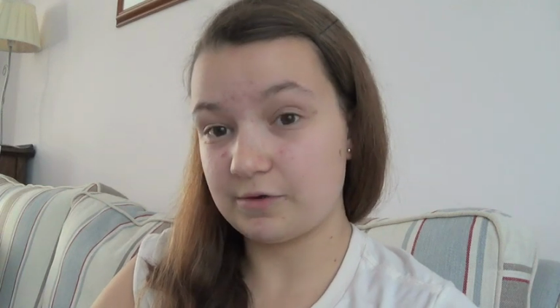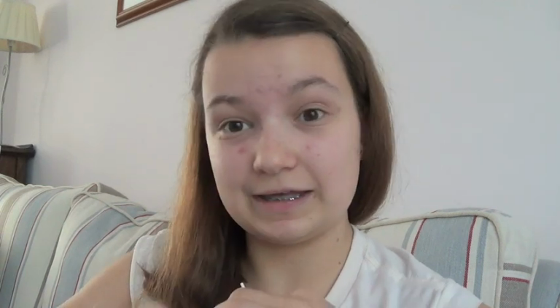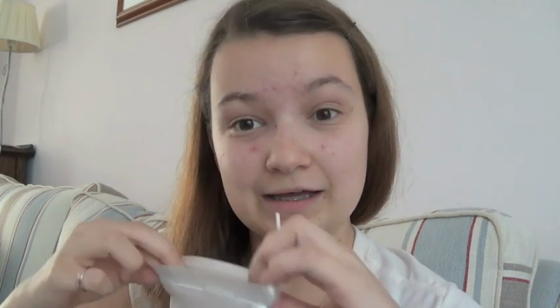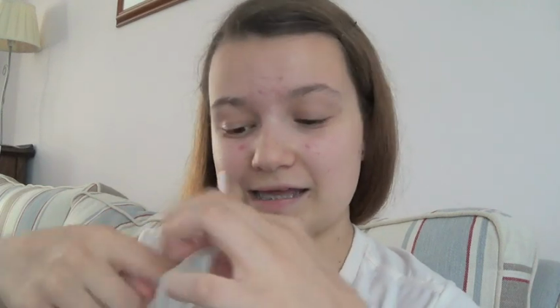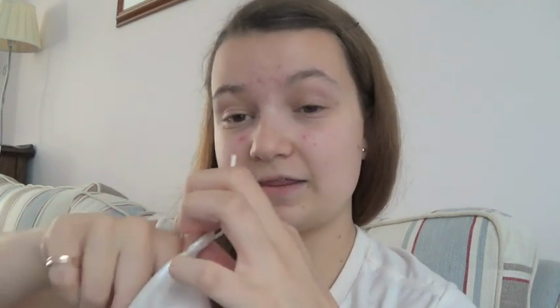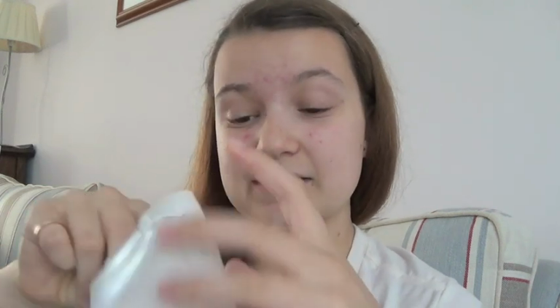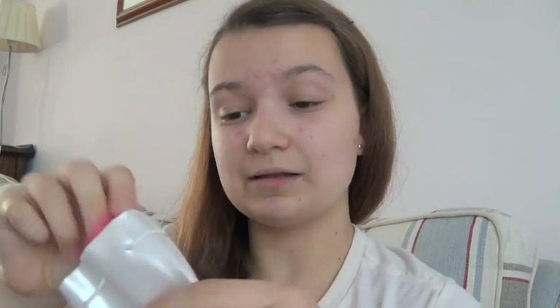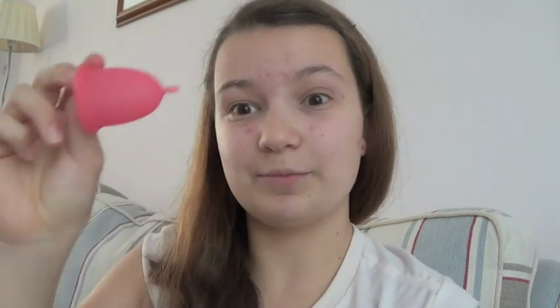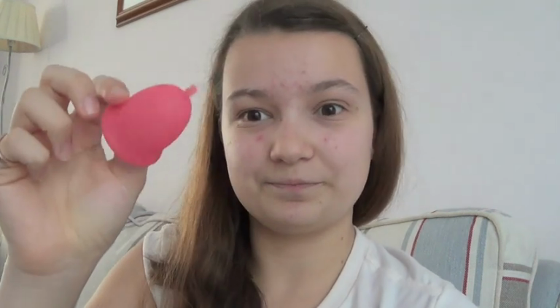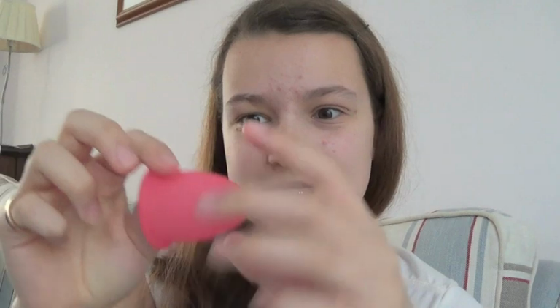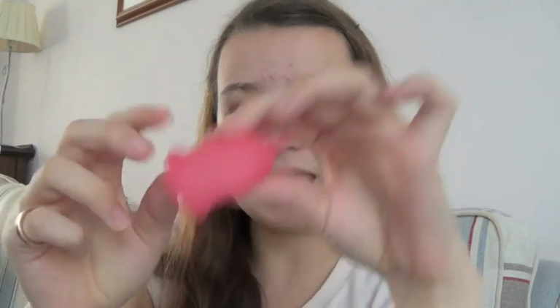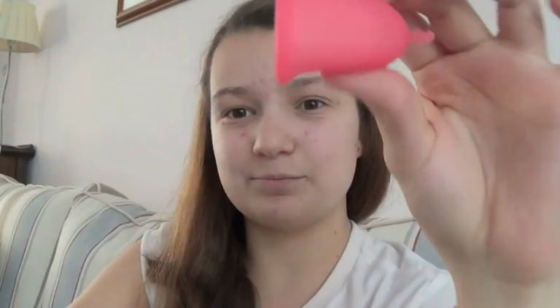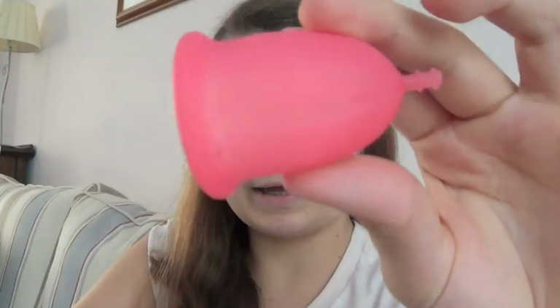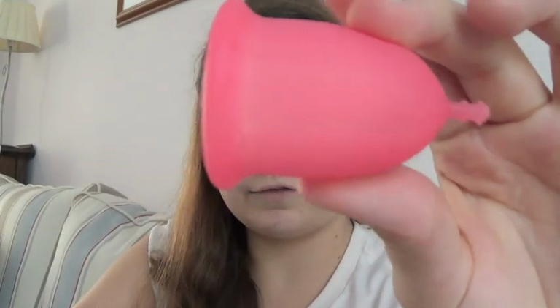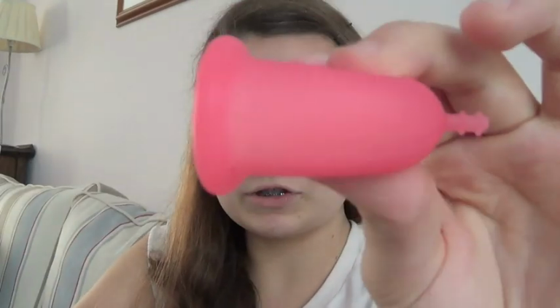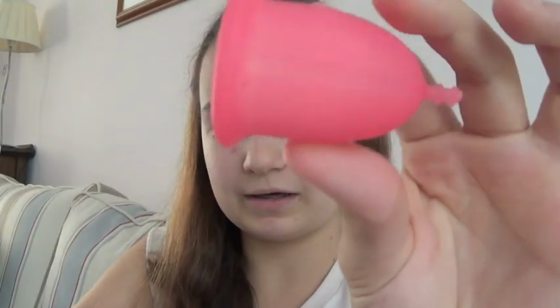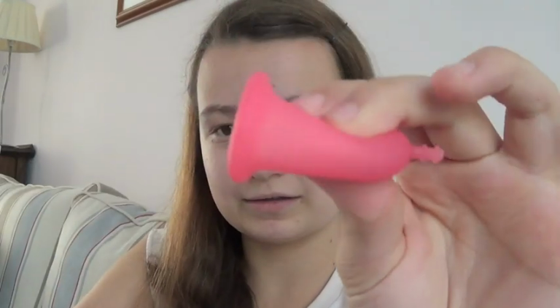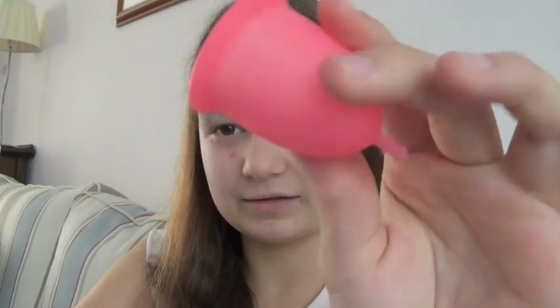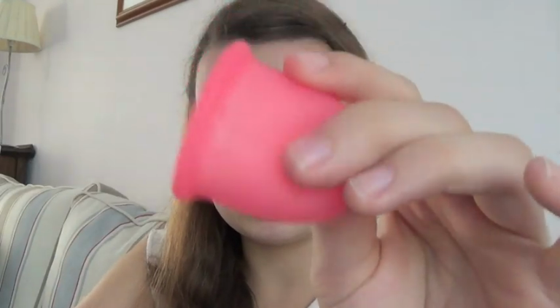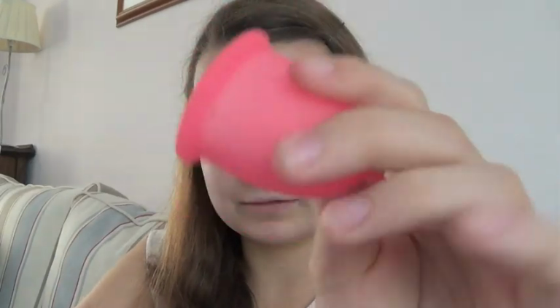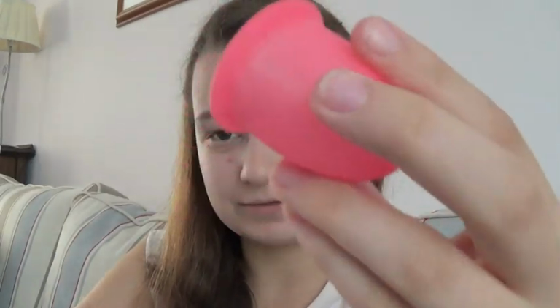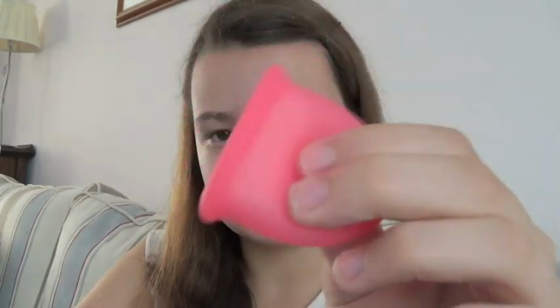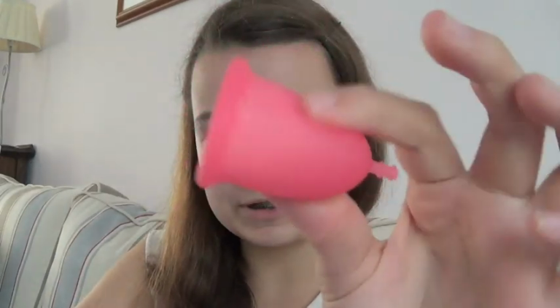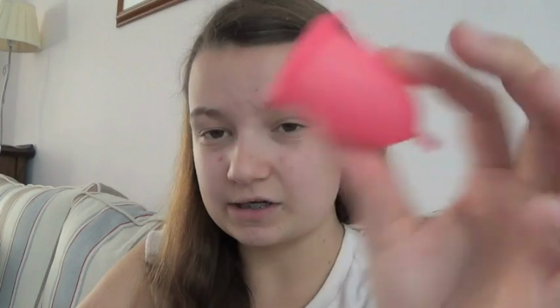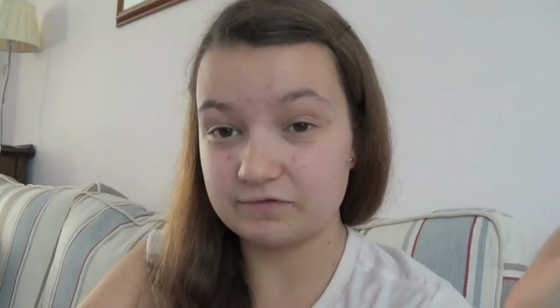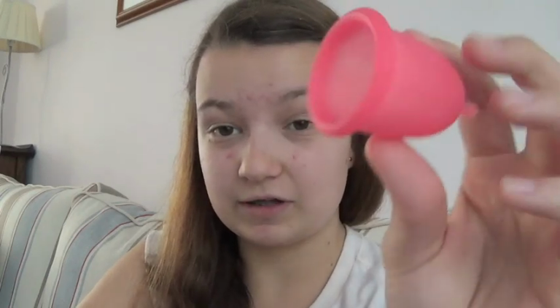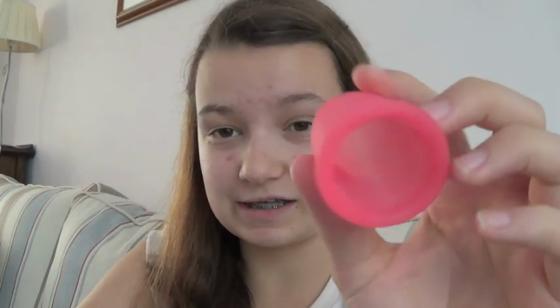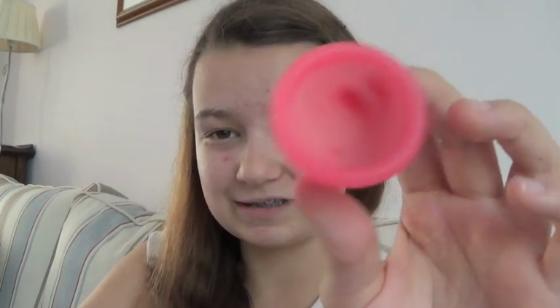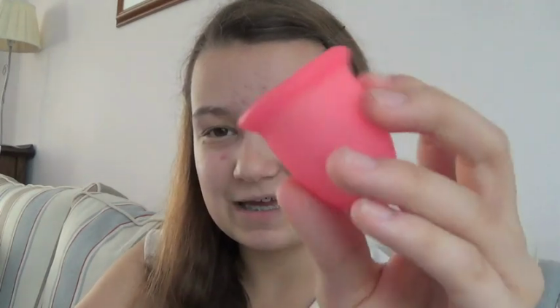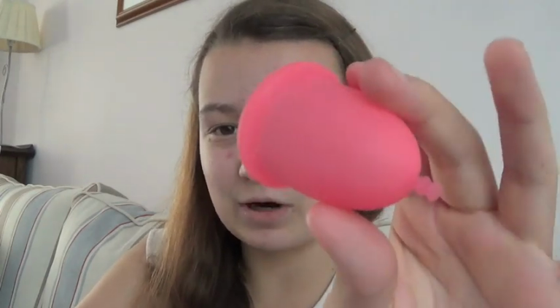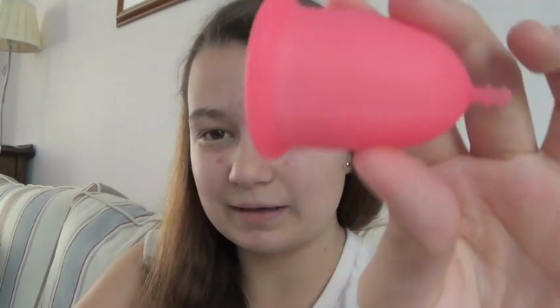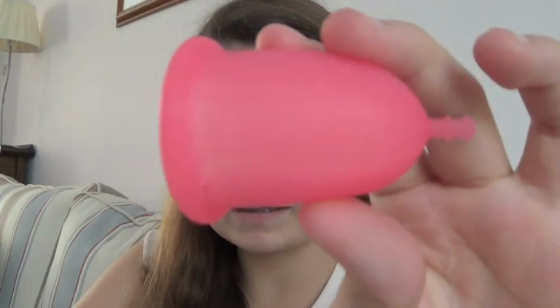So here is the Sabelle cup. It's a bright kind of fuchsia pink - or magenta. I don't actually even know the colour, but it's a bright pink, basically.